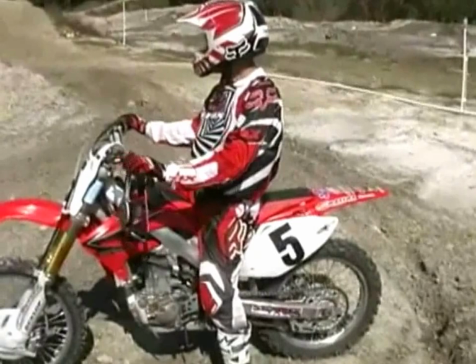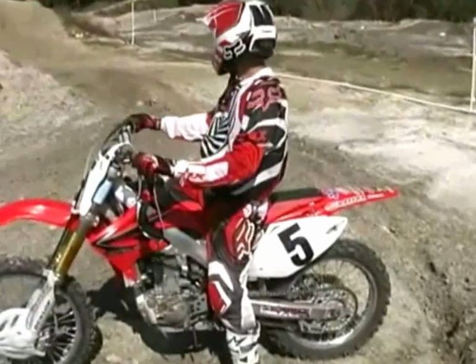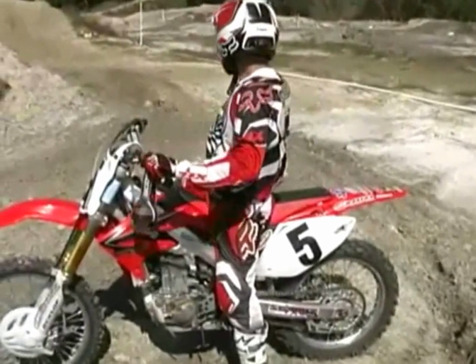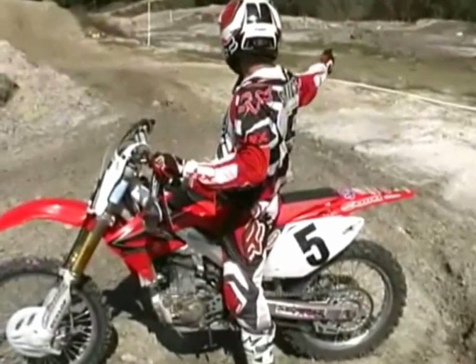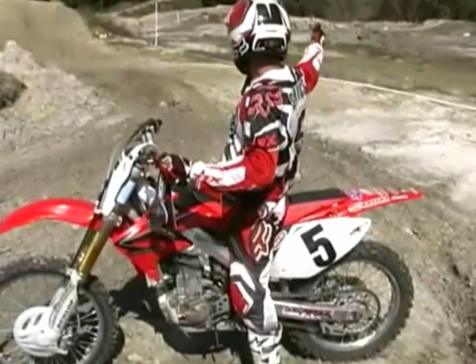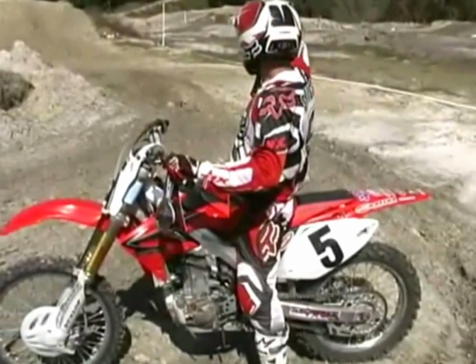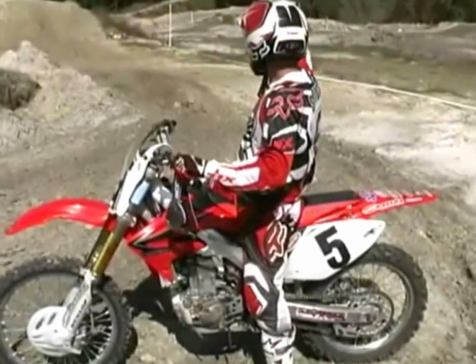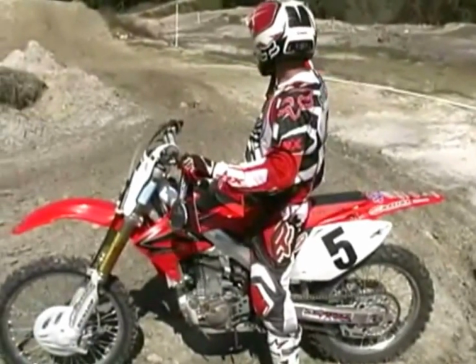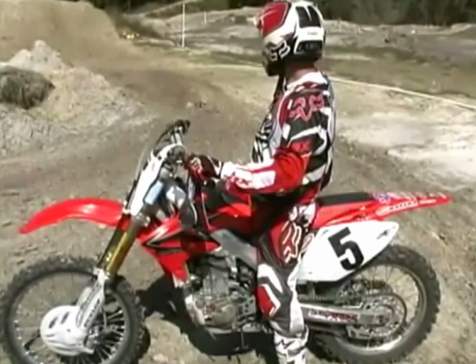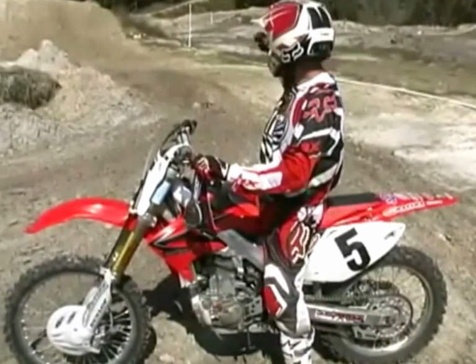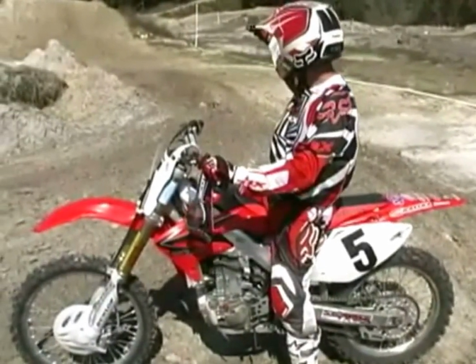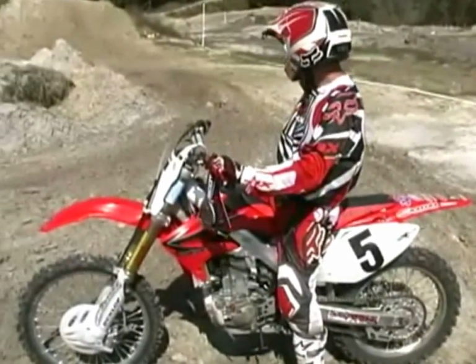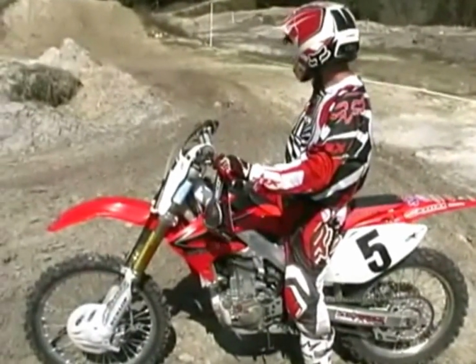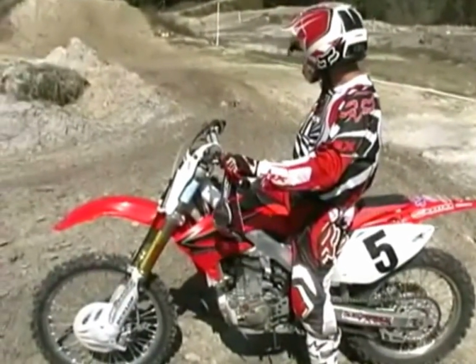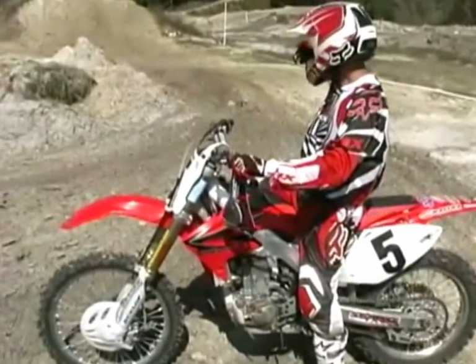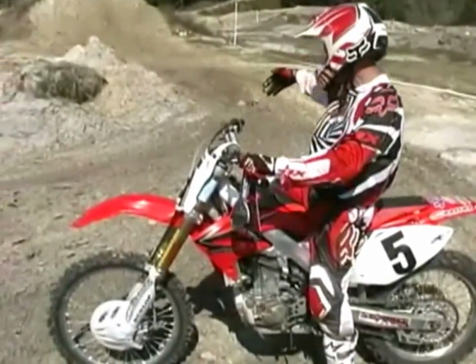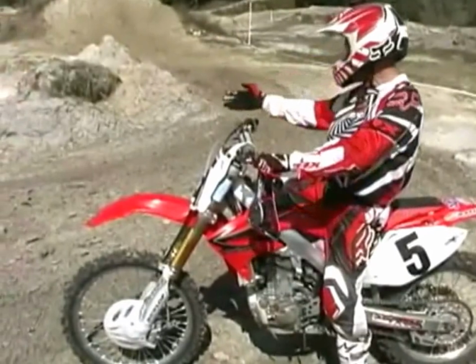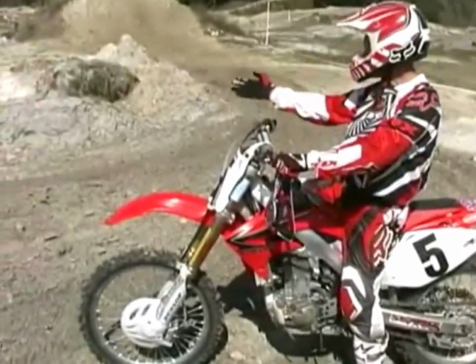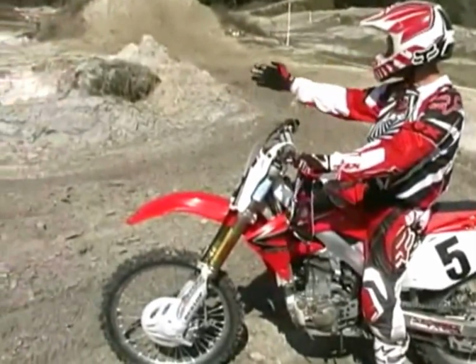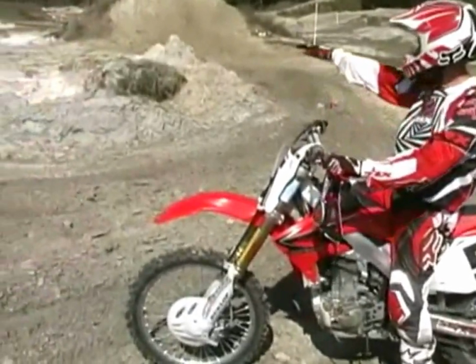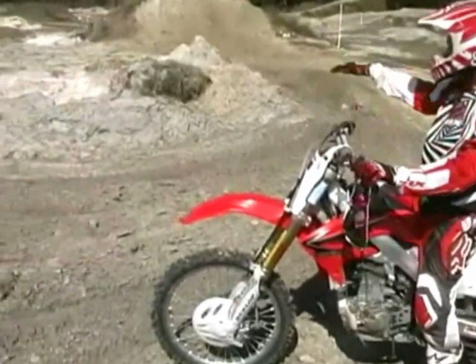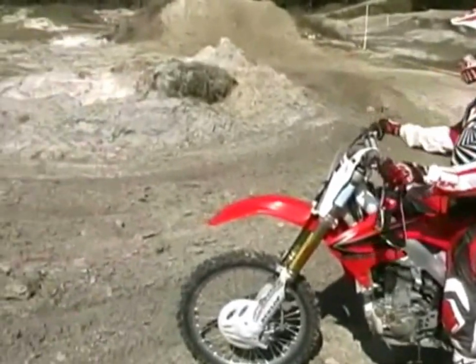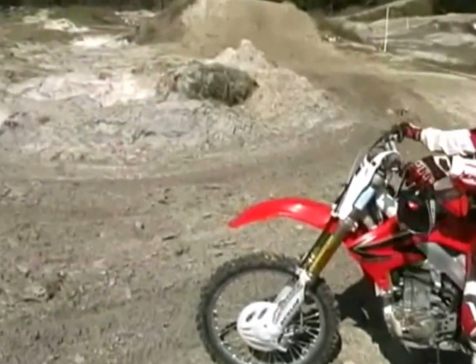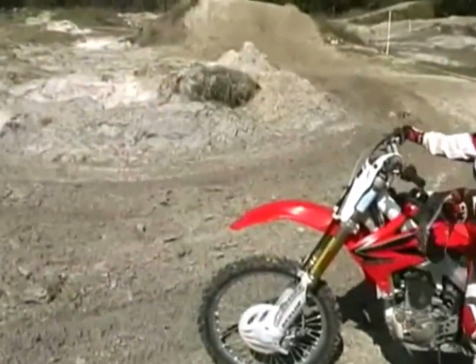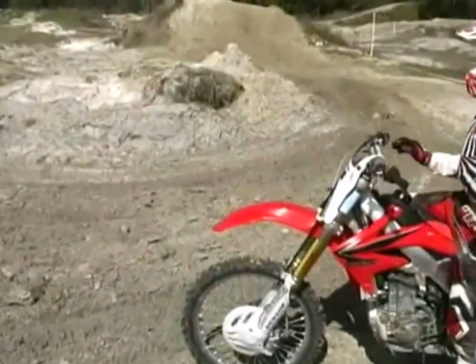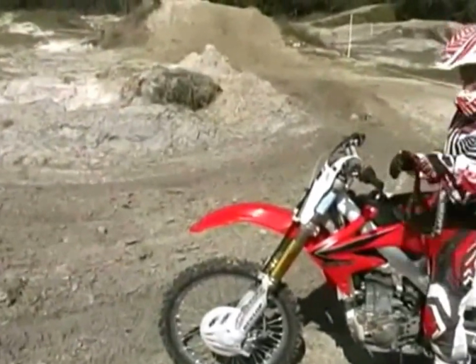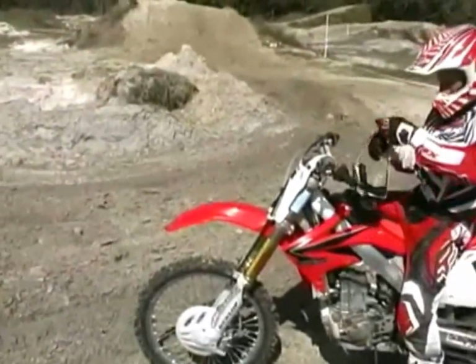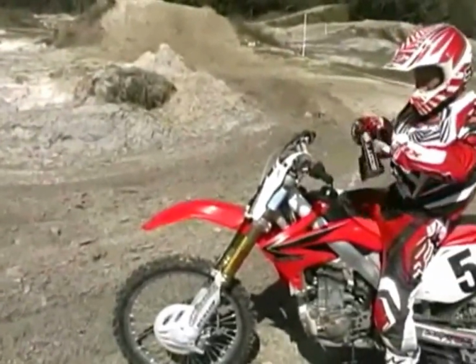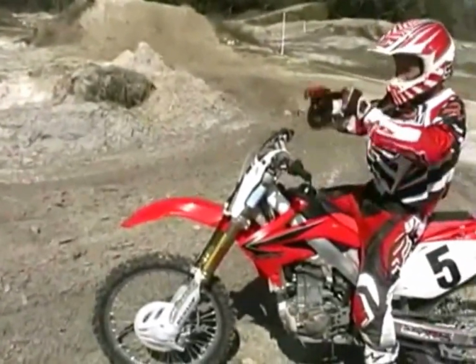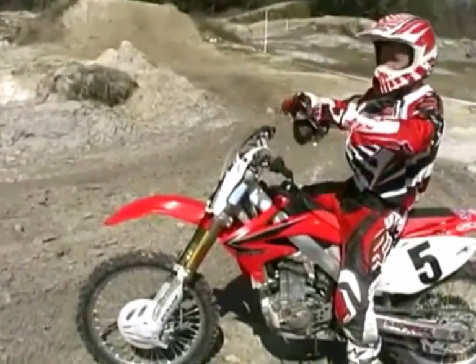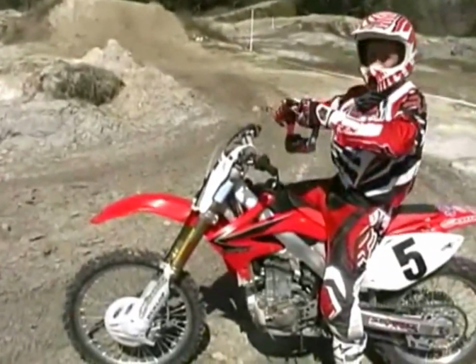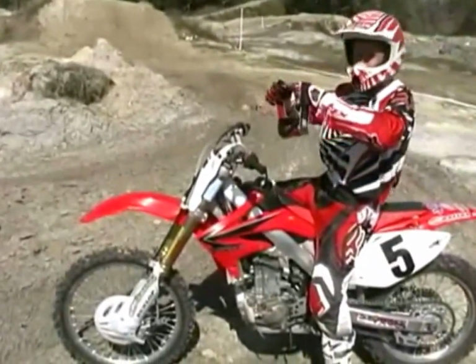So we're going from sand, hard-packed sand, to hard clay, to sand in the corner, back to hard clay again right away. Let's figure it out.